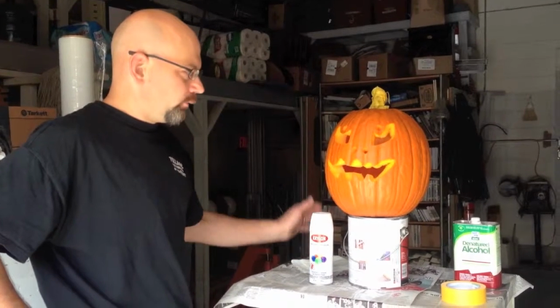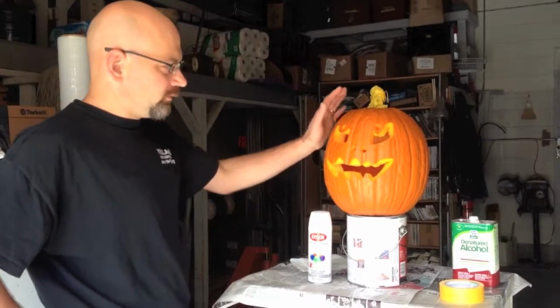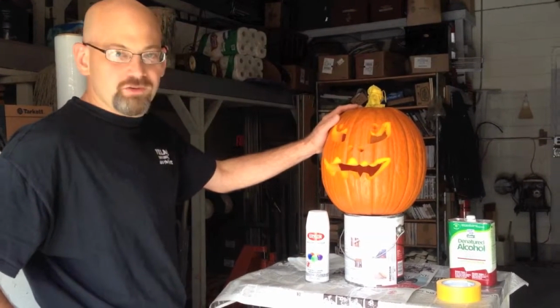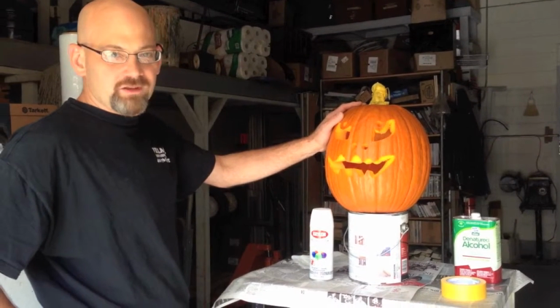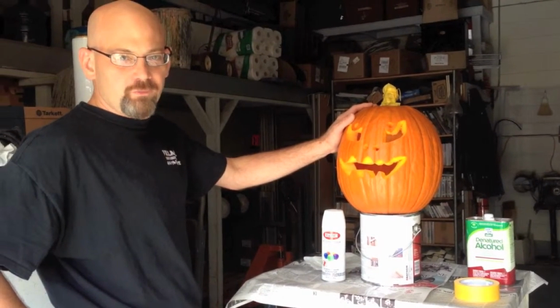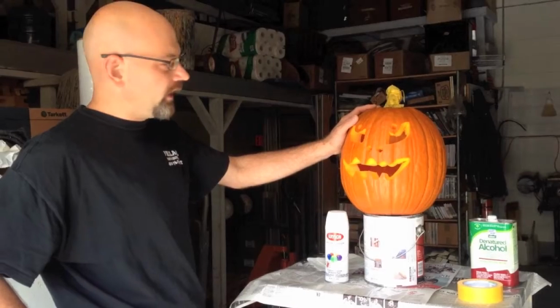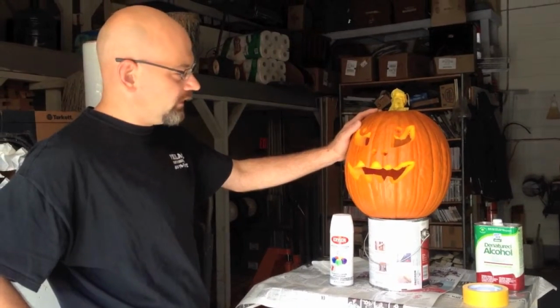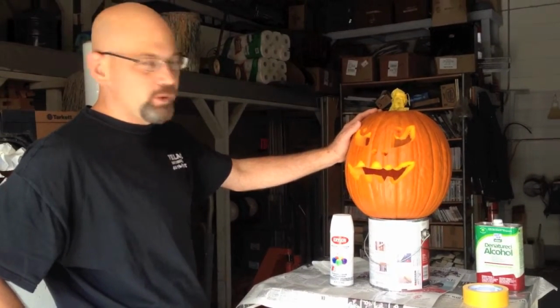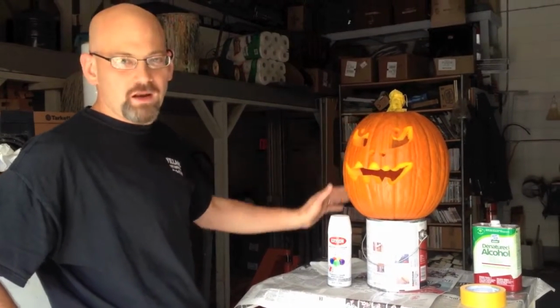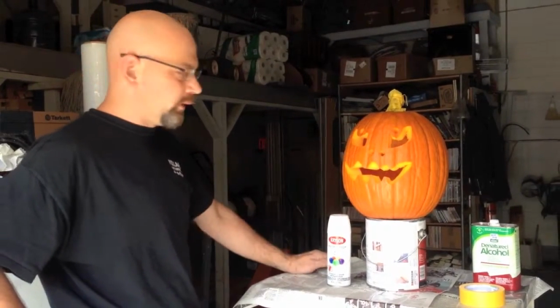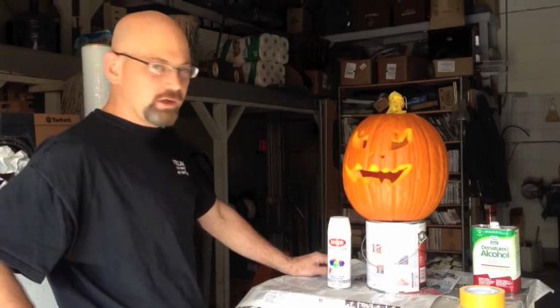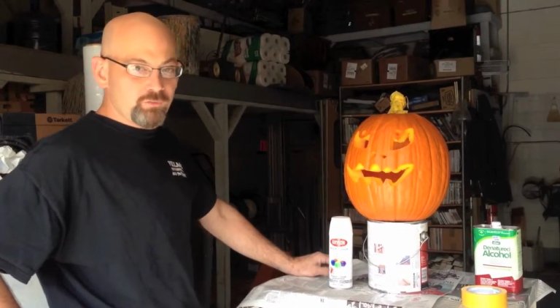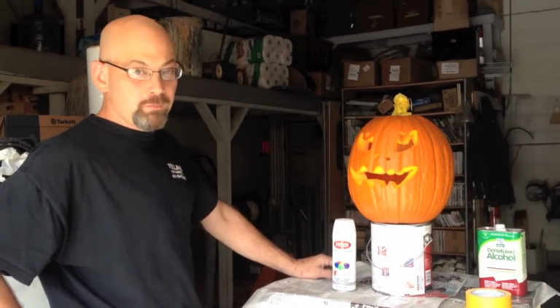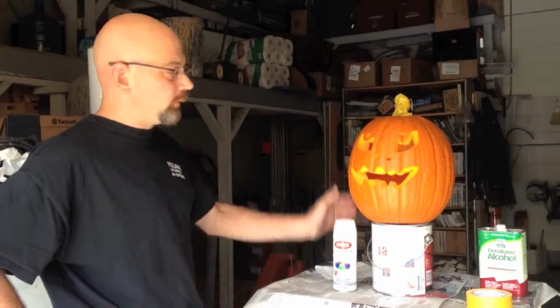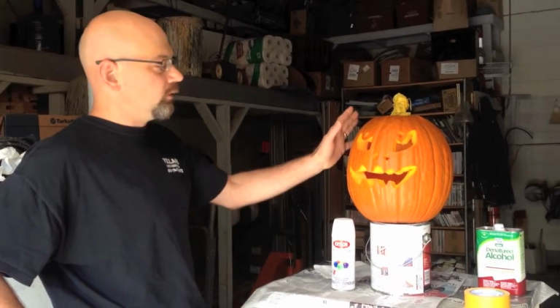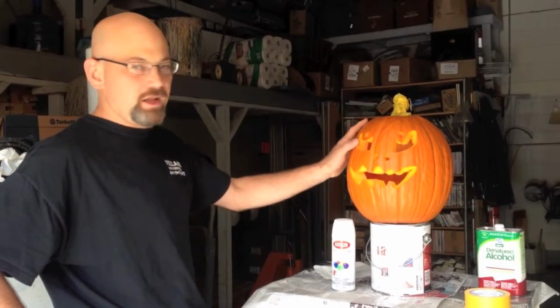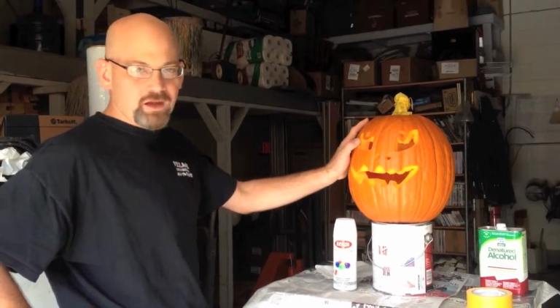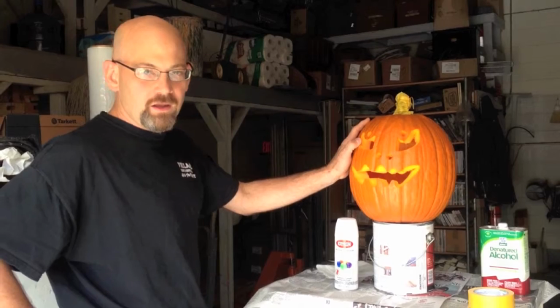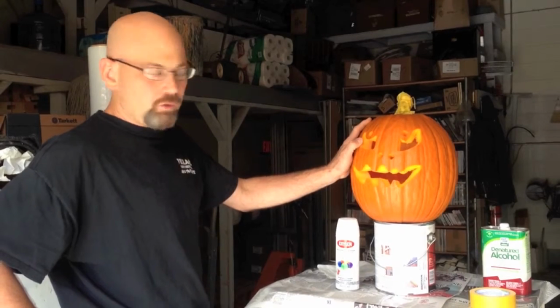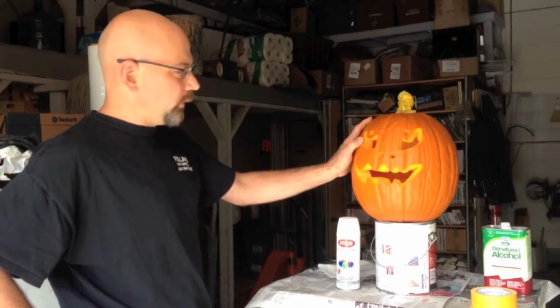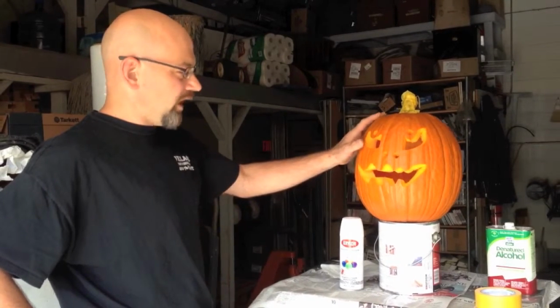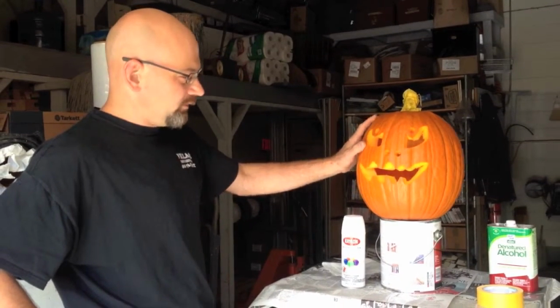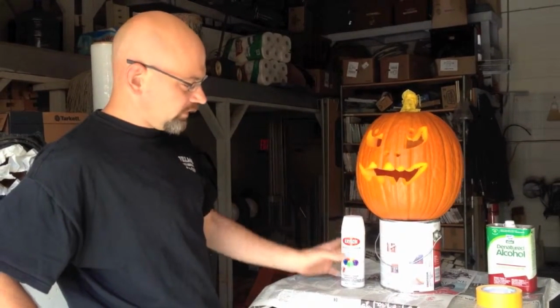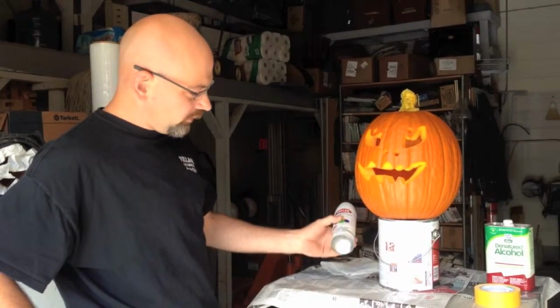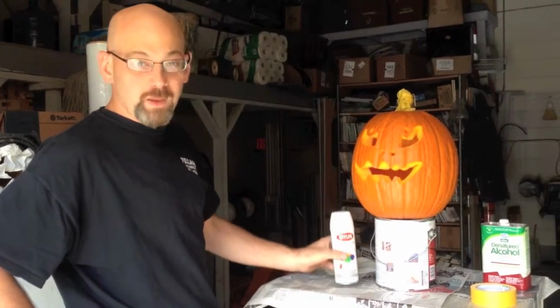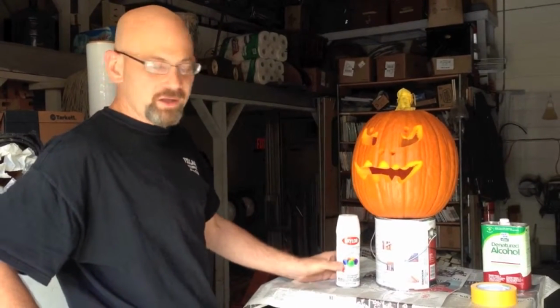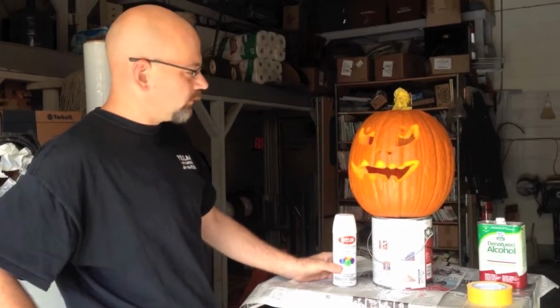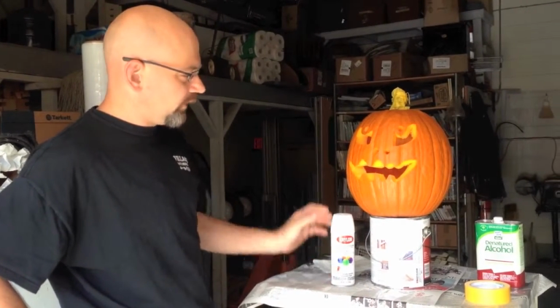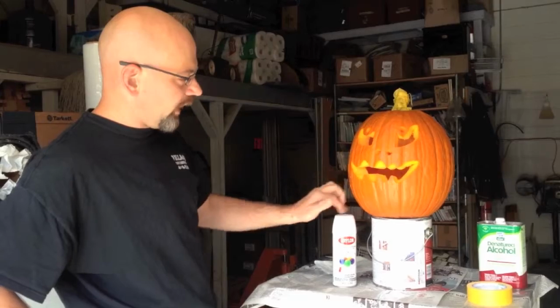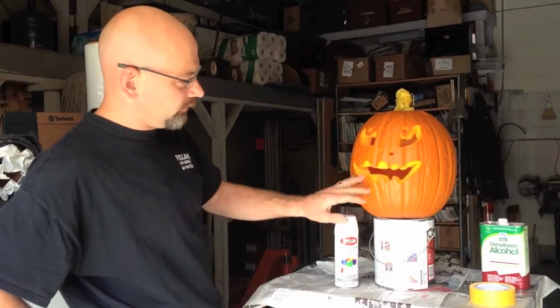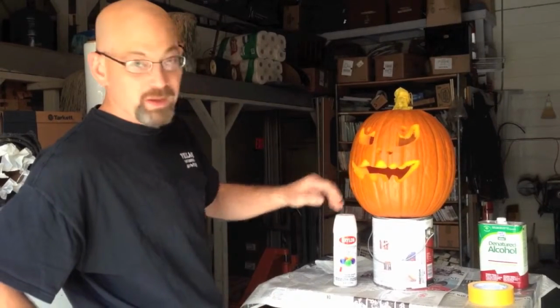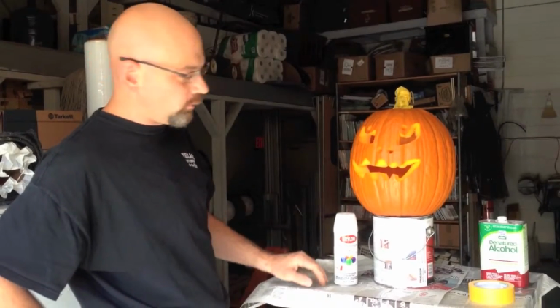We had a customer come in and she asked us if we had any ideas on how we could get a white pumpkin, because she couldn't find any pumpkins that were white at the local pumpkin shop. So we said, I'm sure you could just paint one white. So she gave us the challenge of, could we paint a pumpkin white?